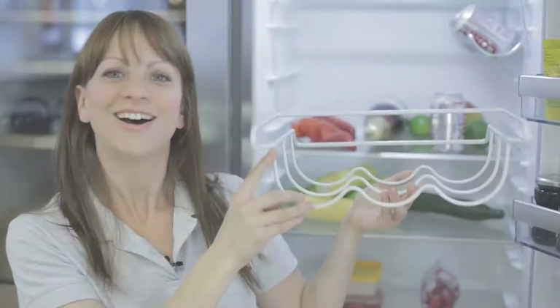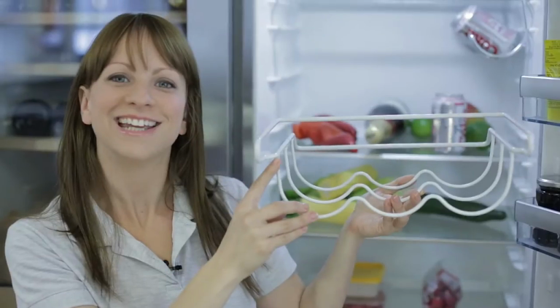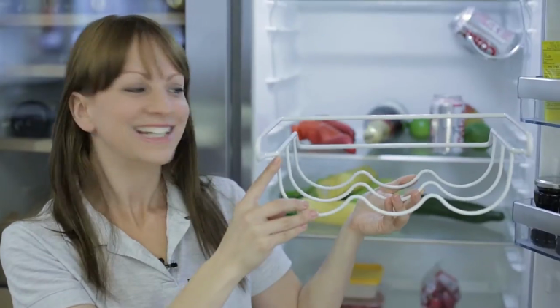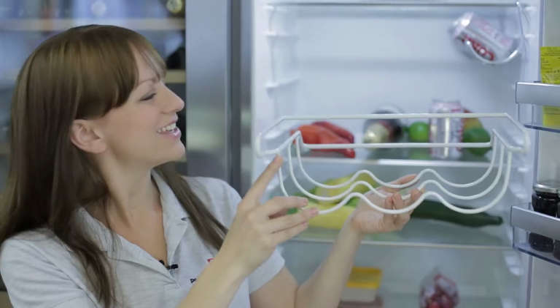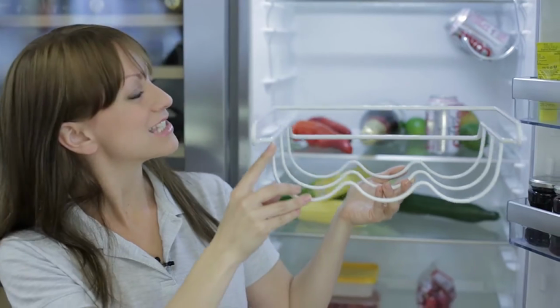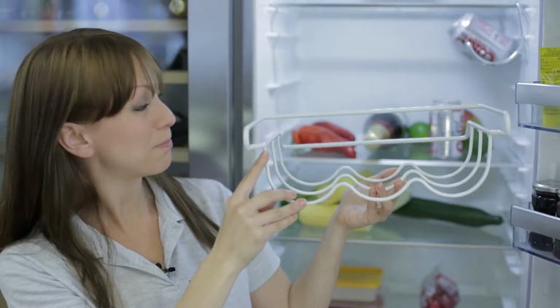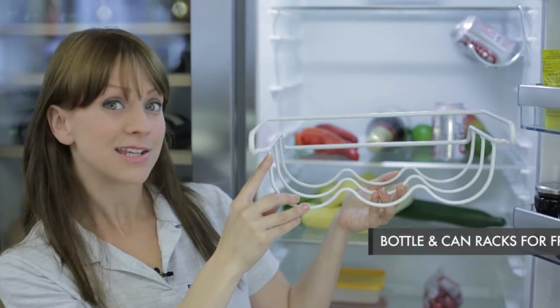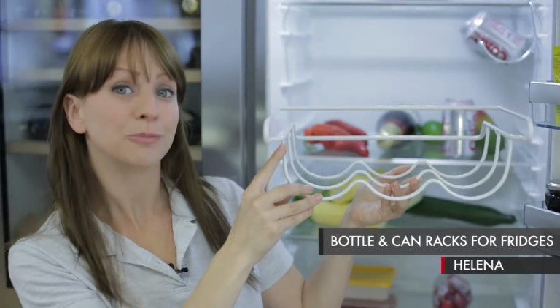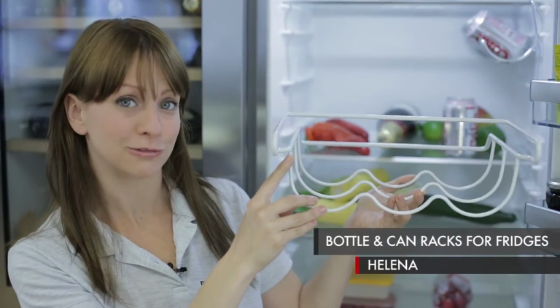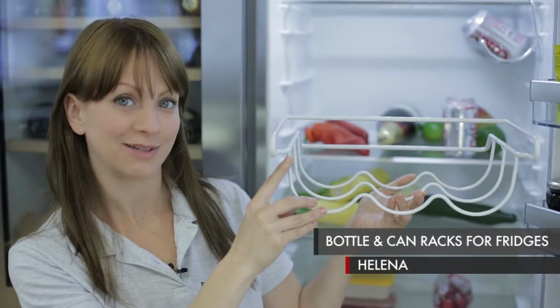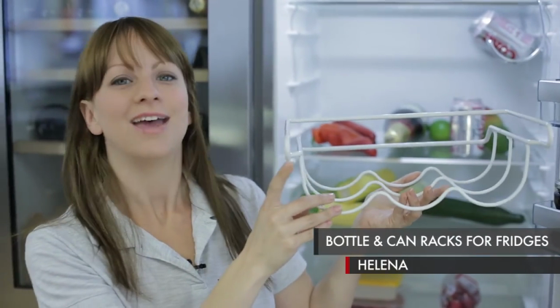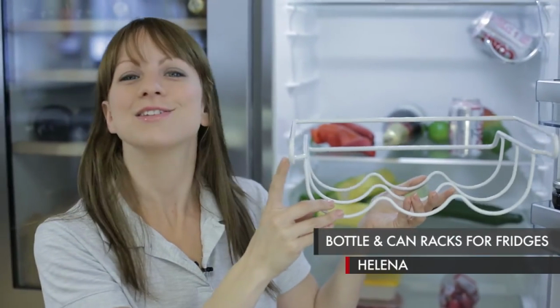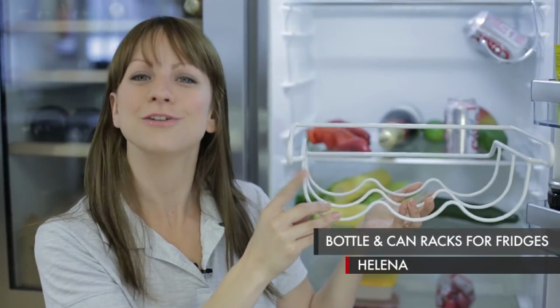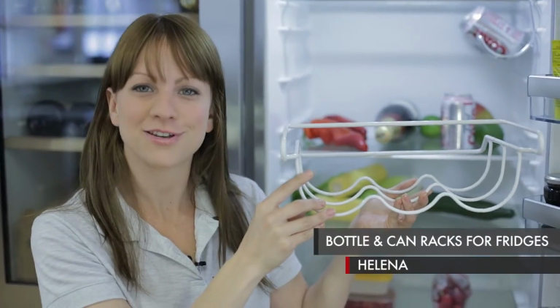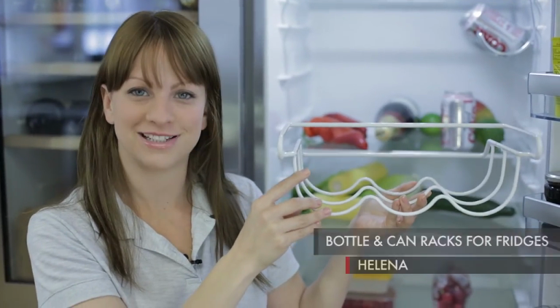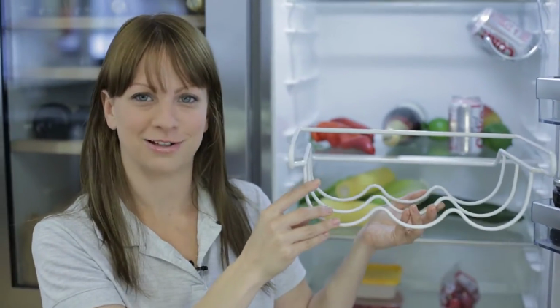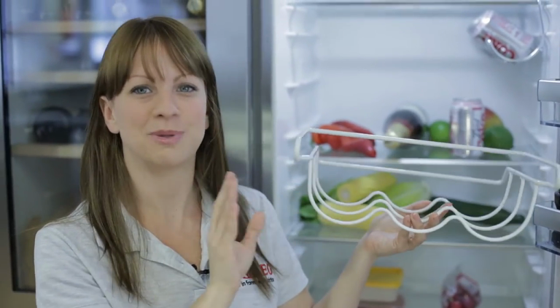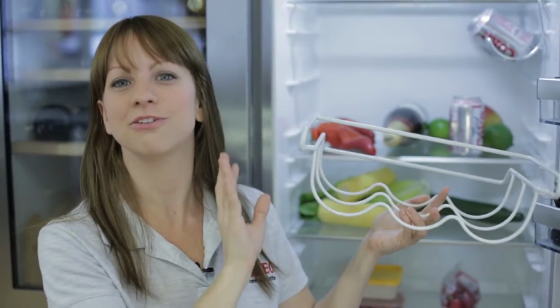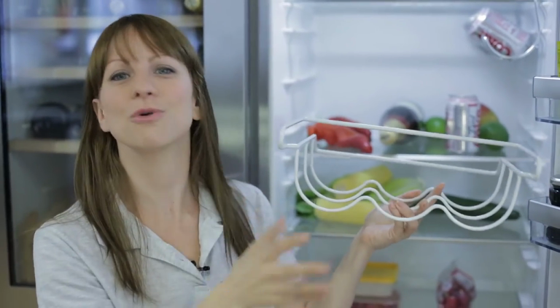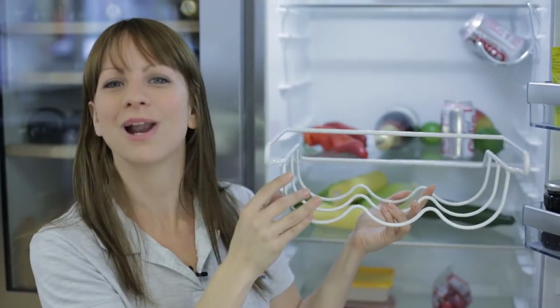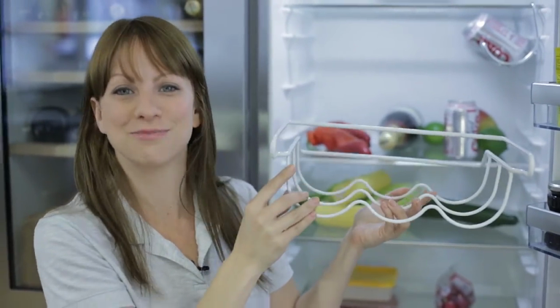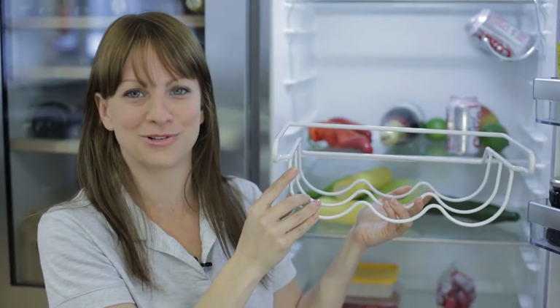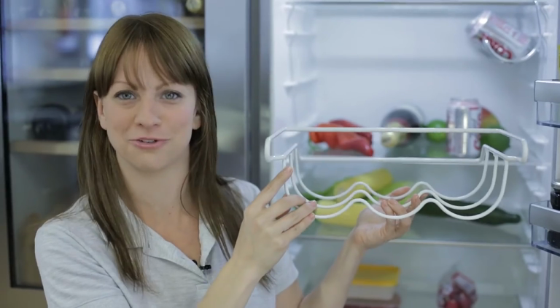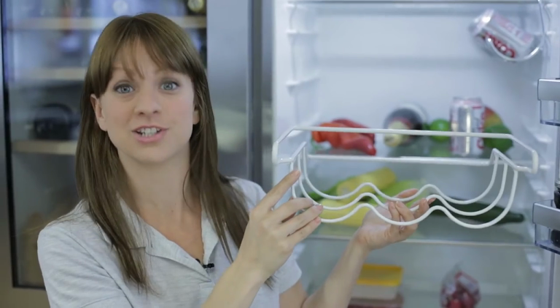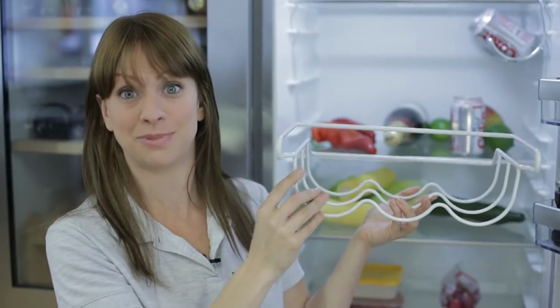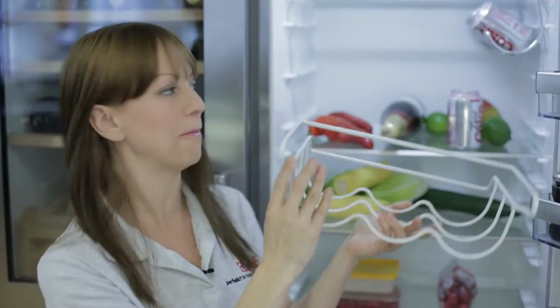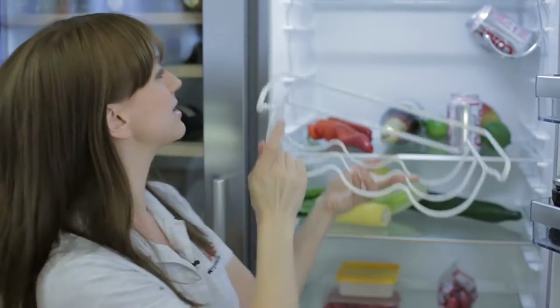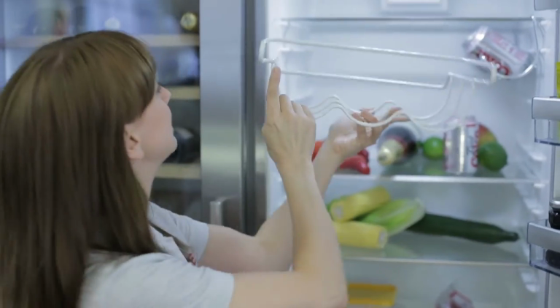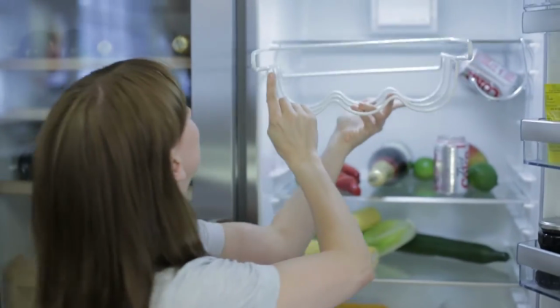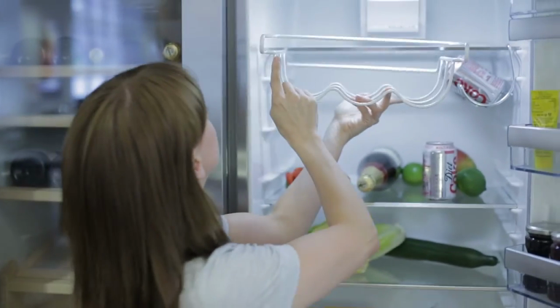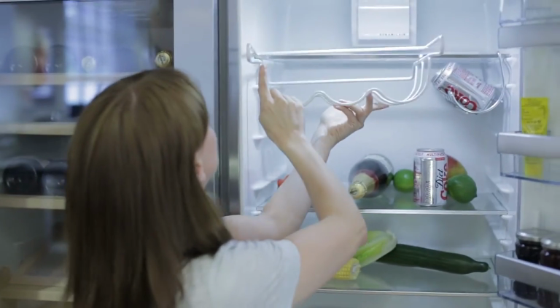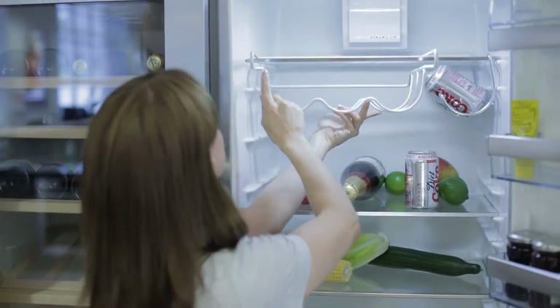Hi, this is the Spacesaving Bottle Rack. Now this is universal in design, which means it fits all brands and models of fridge simply by sliding onto the fridge shelf.